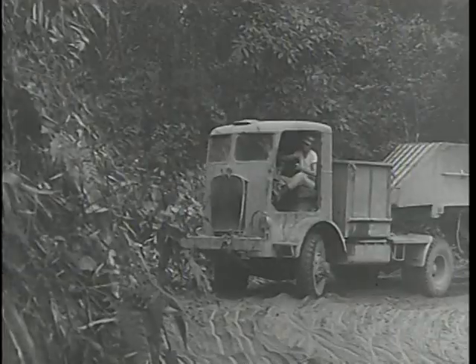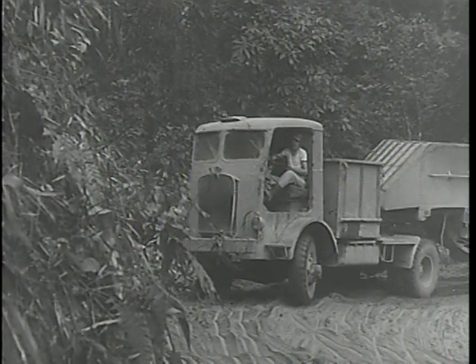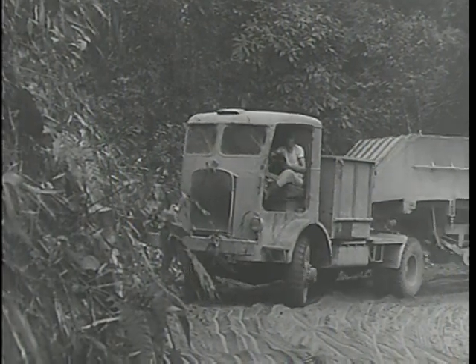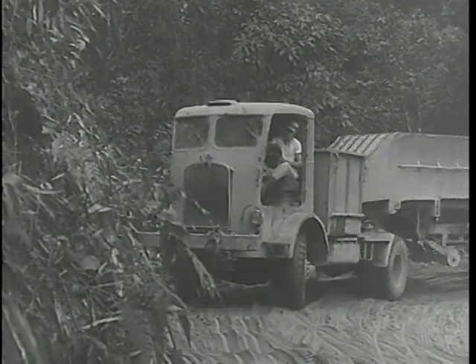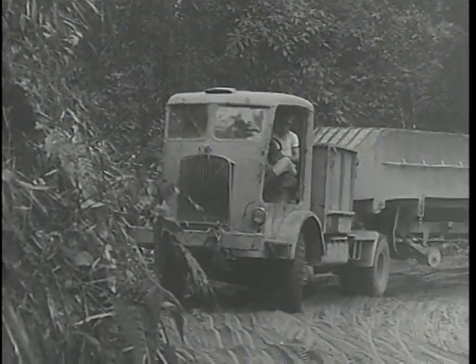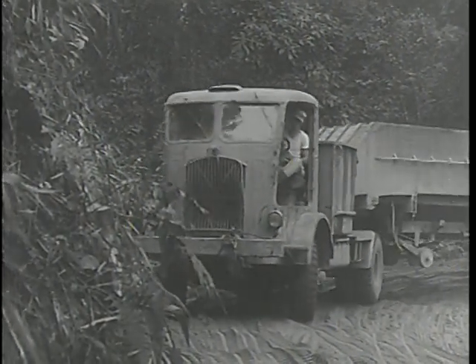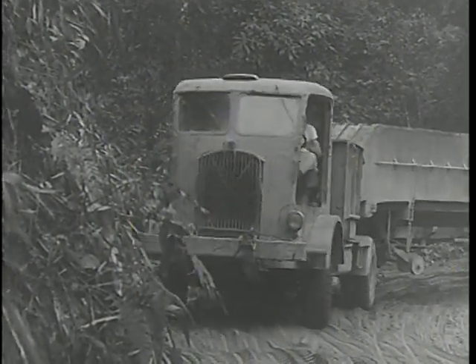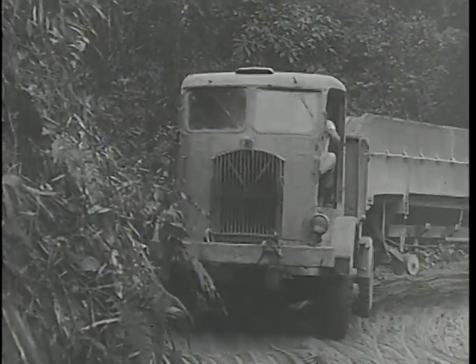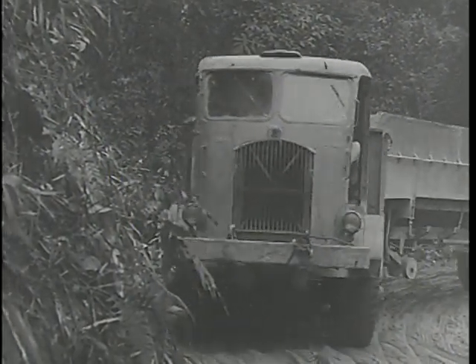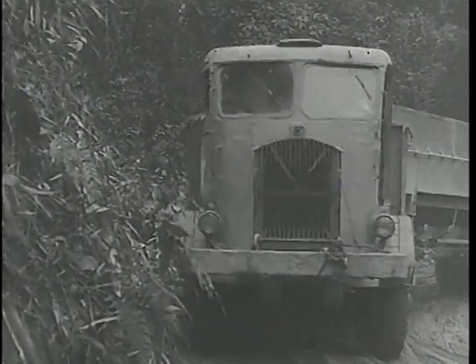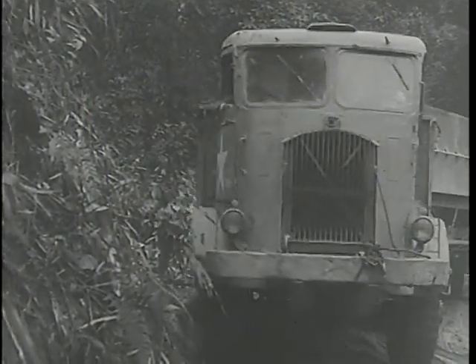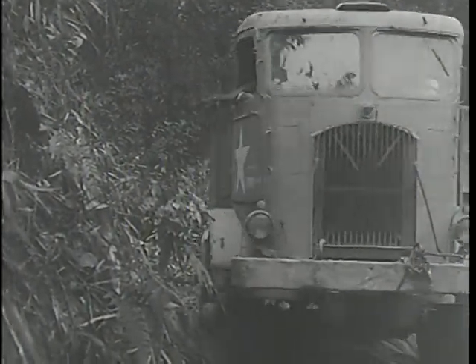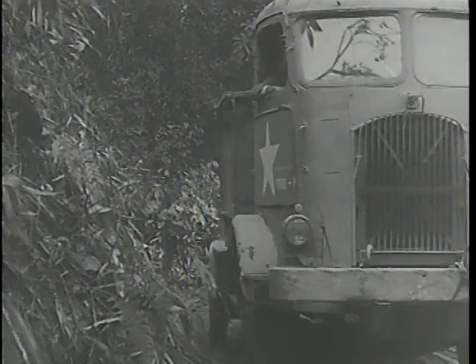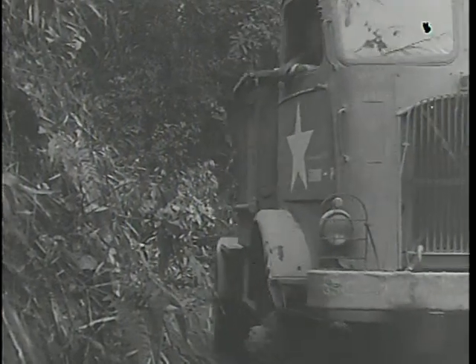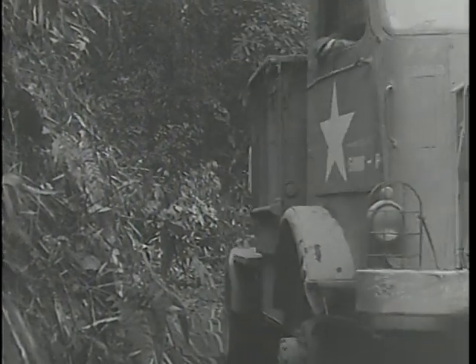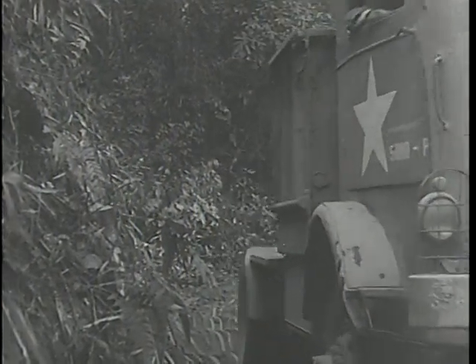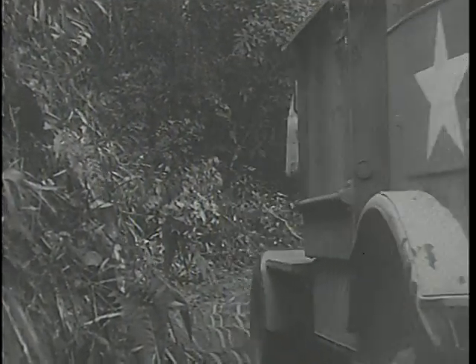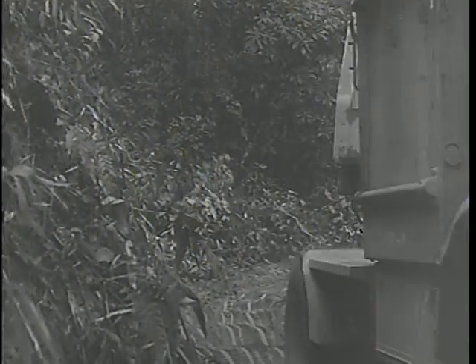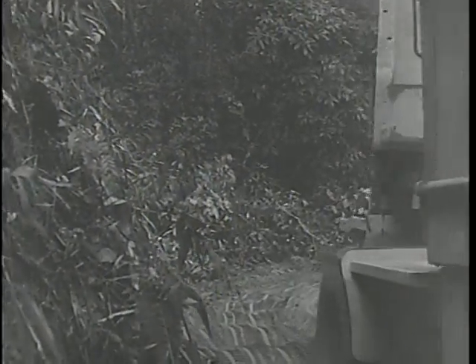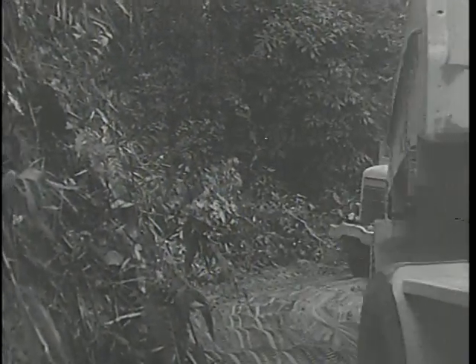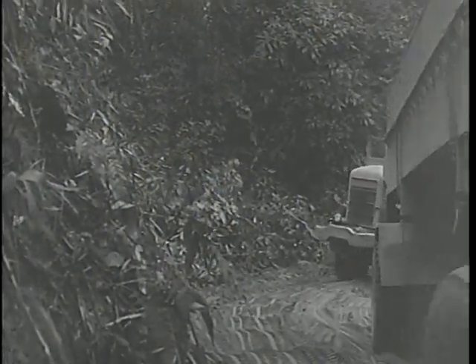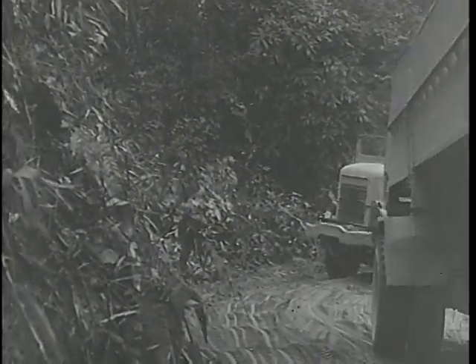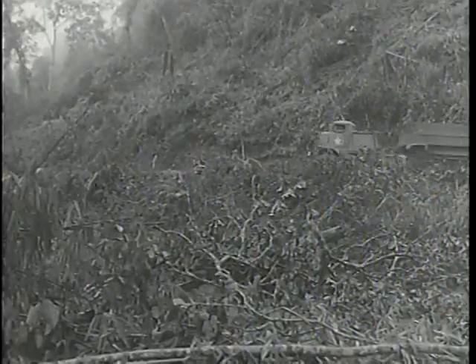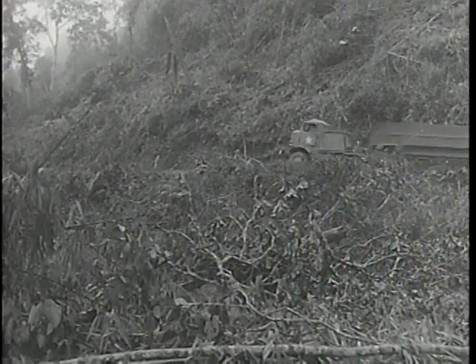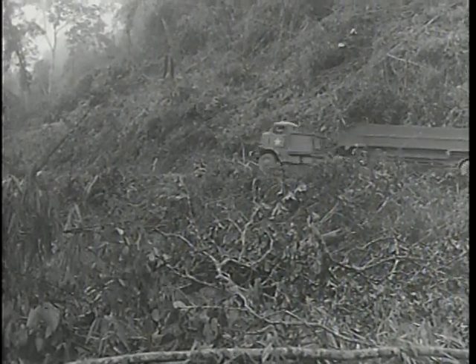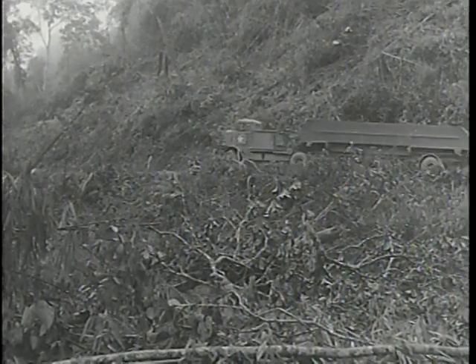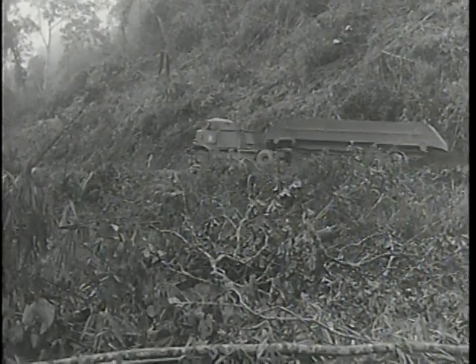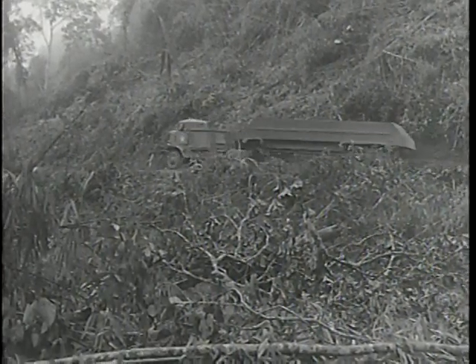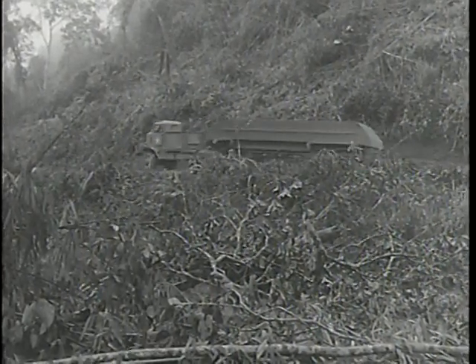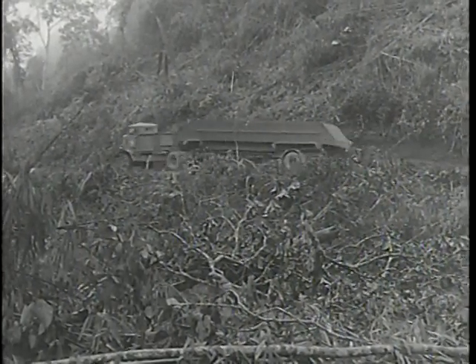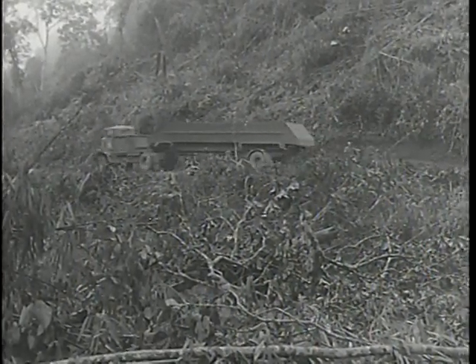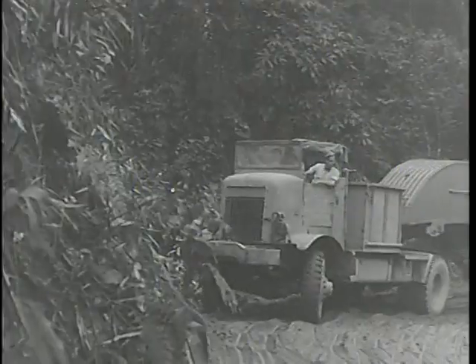In the remotest, most inaccessible parts of the world, if there are U.S. troops in need of firepower or hard-to-find replacement parts, ordnance can be counted on to come up swiftly and economically with the right amount of the right stuff at the right time.